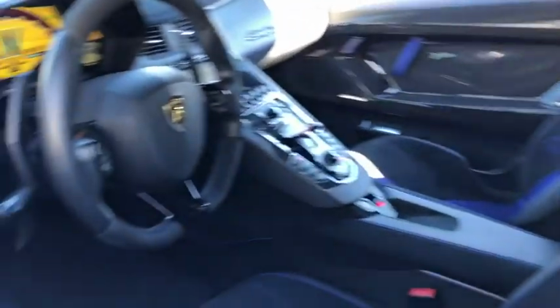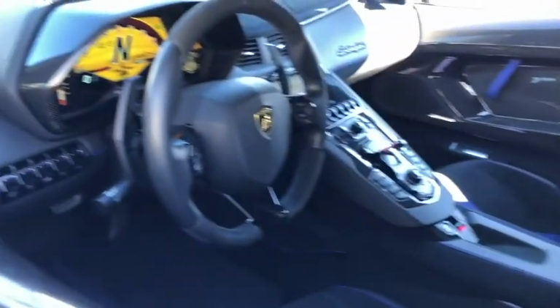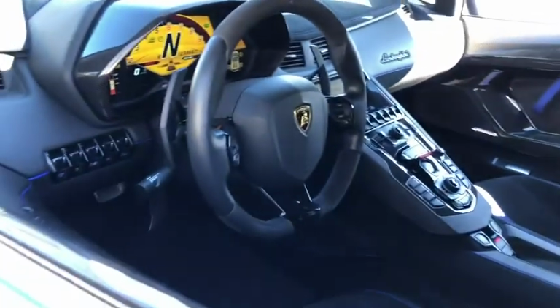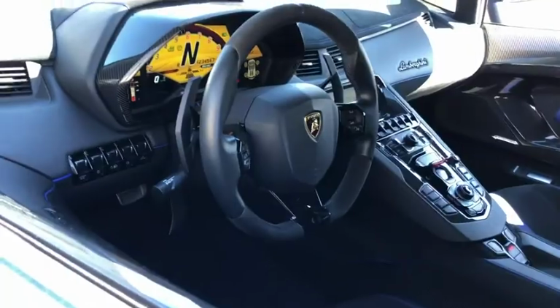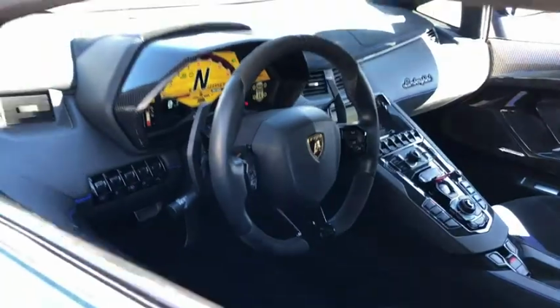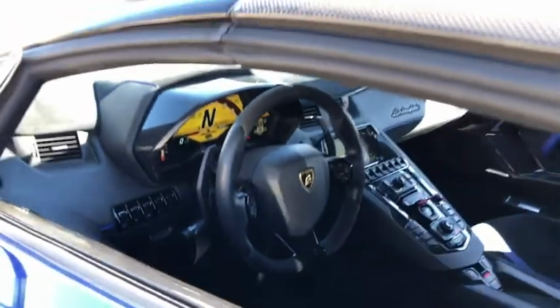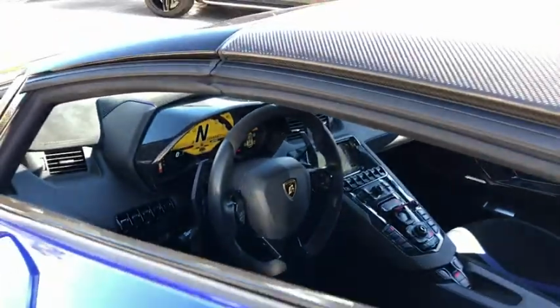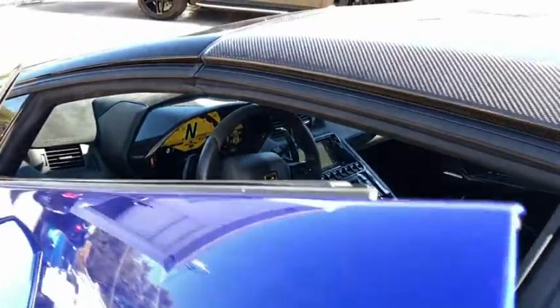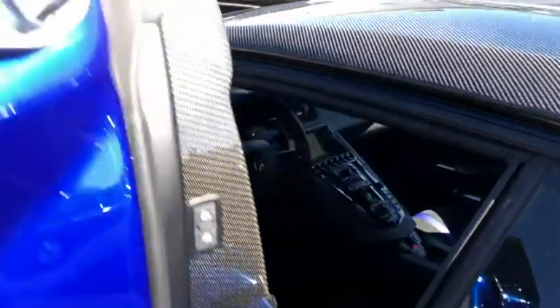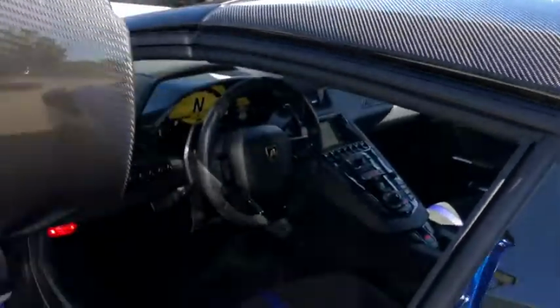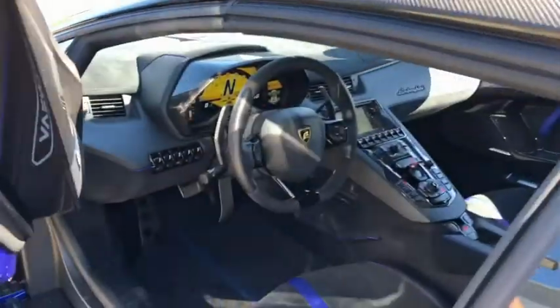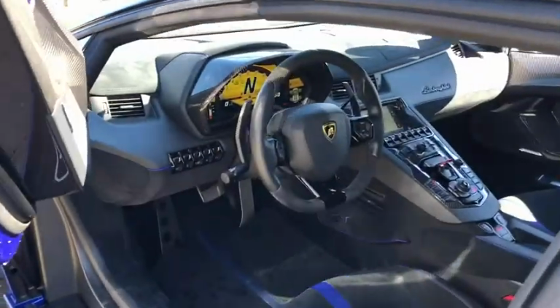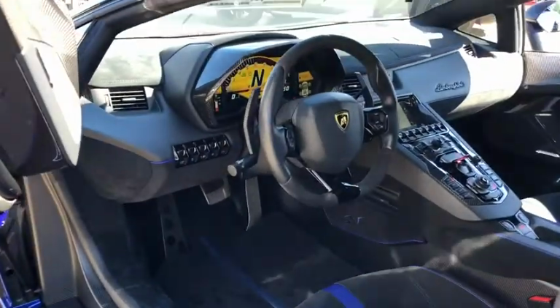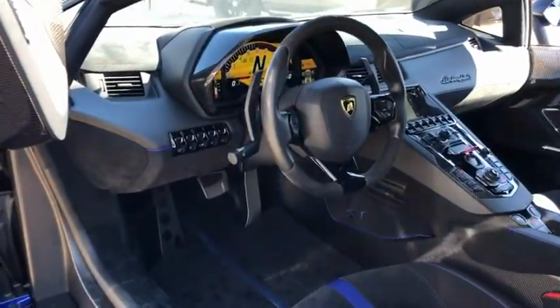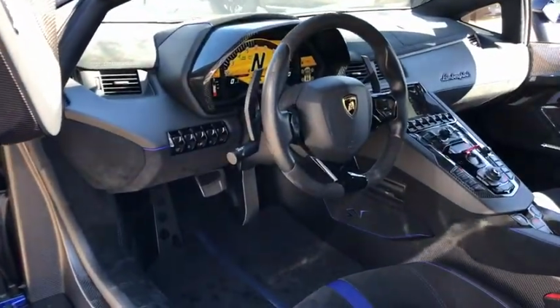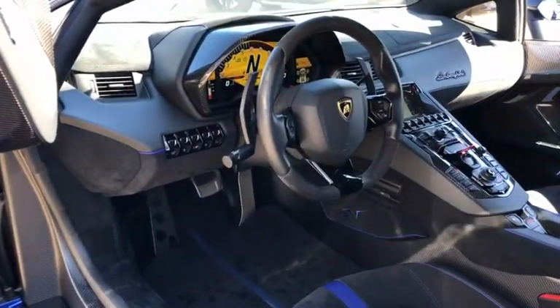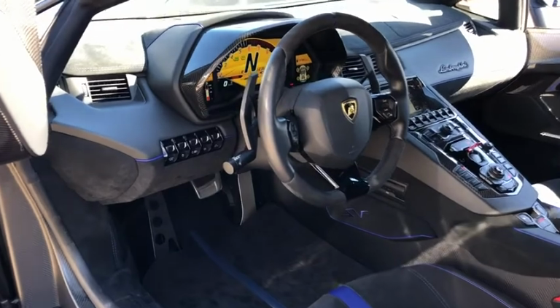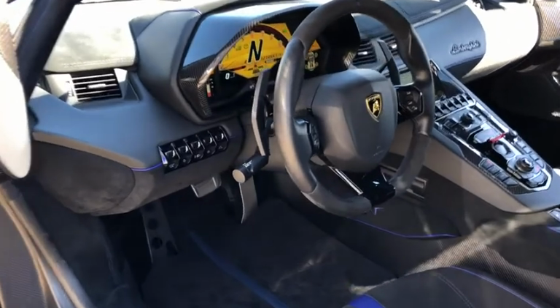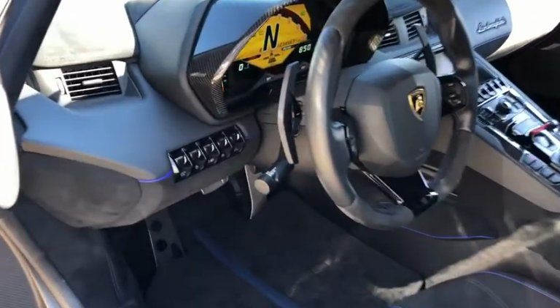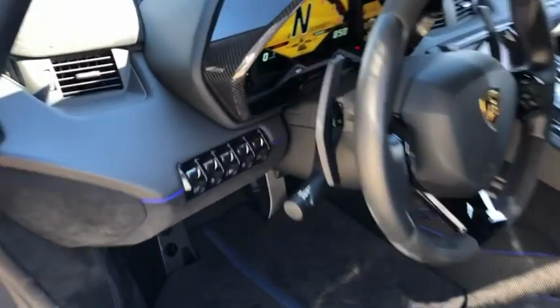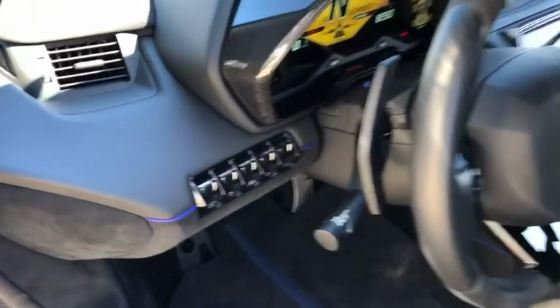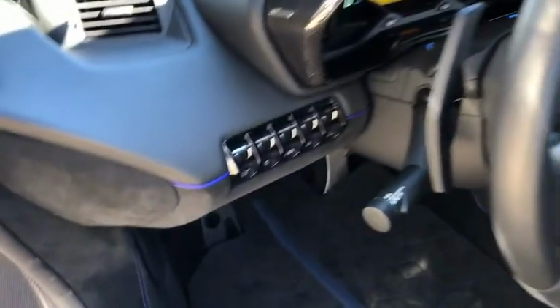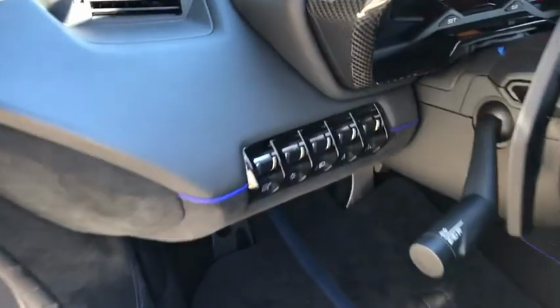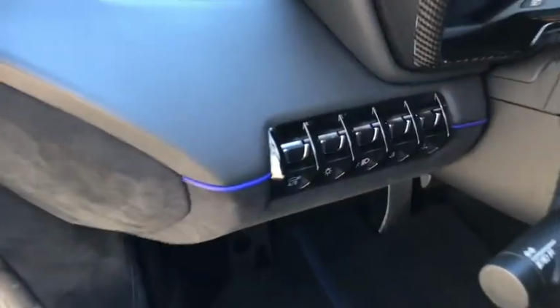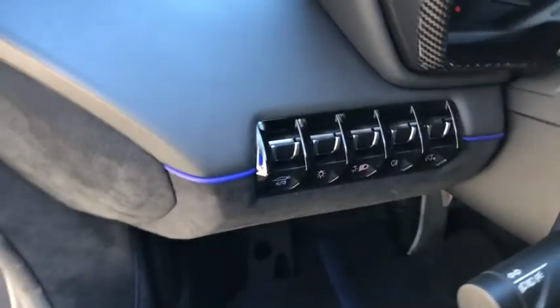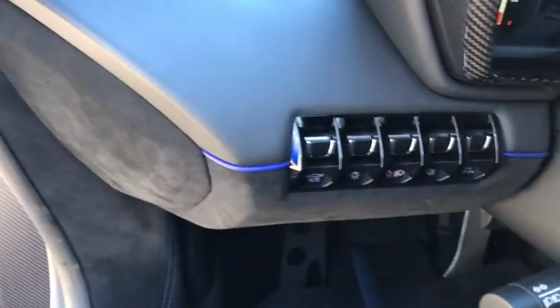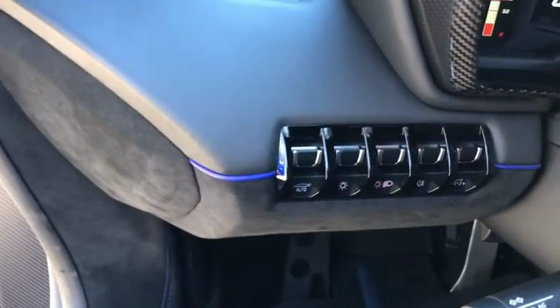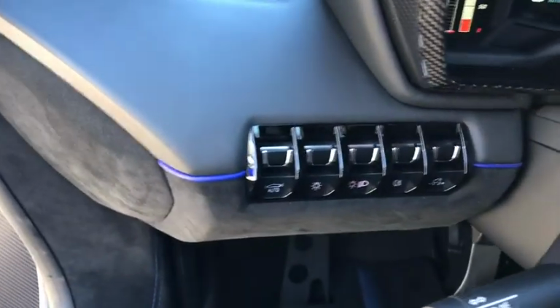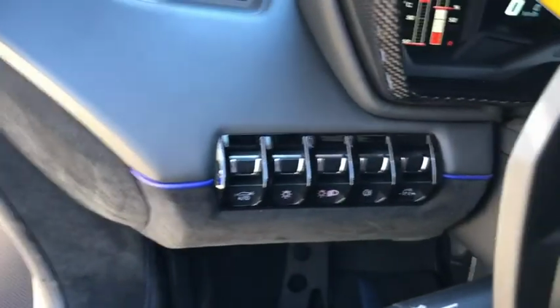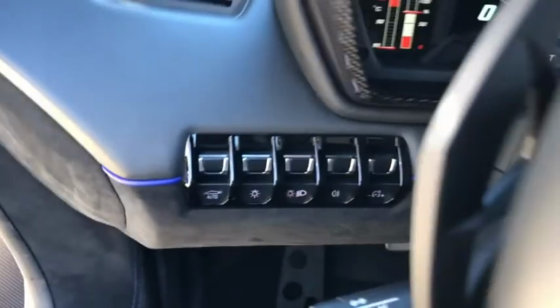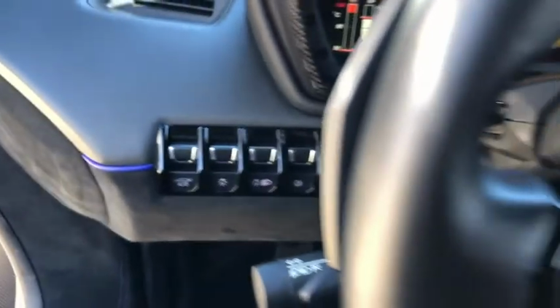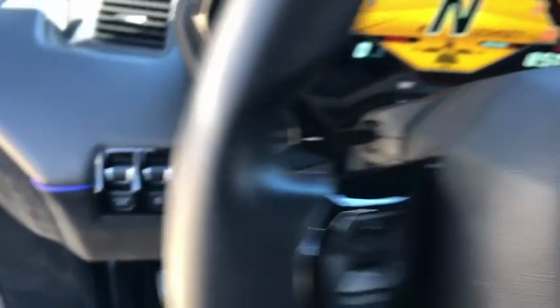Here are some of this vehicle's great options: keyless entry, all-wheel drive, traction control, stability control, anti-lock braking system, Bluetooth, power steering, adjustable steering wheel, auto-dimming rear-view mirror.